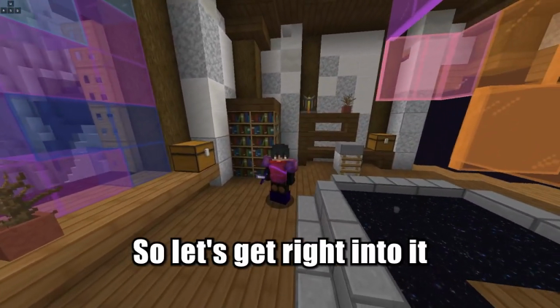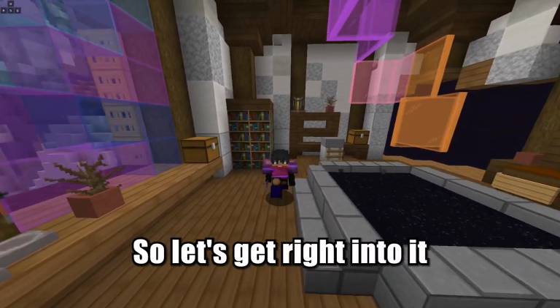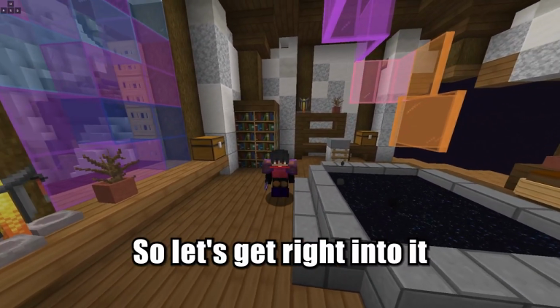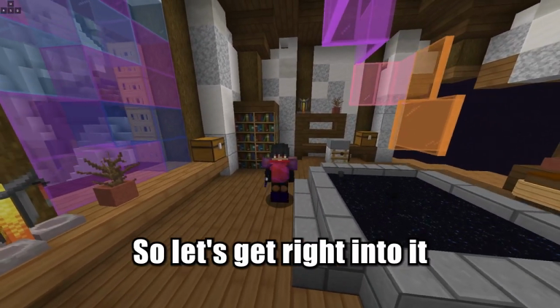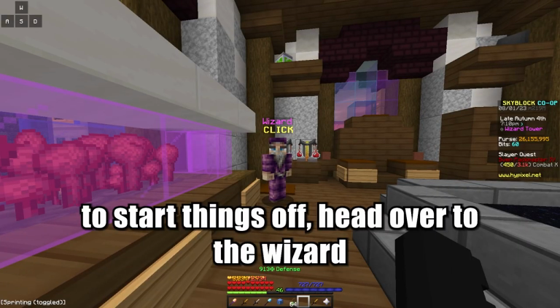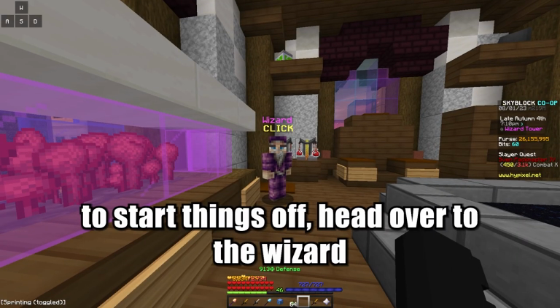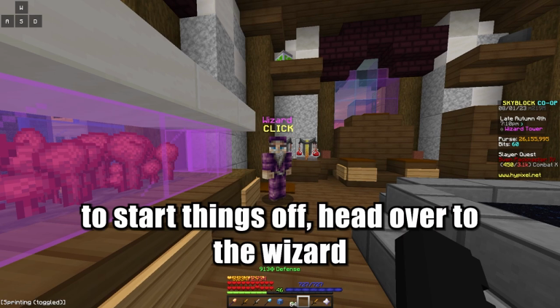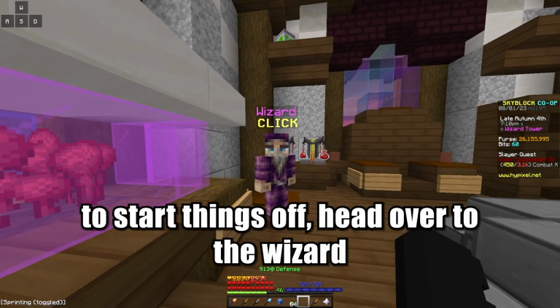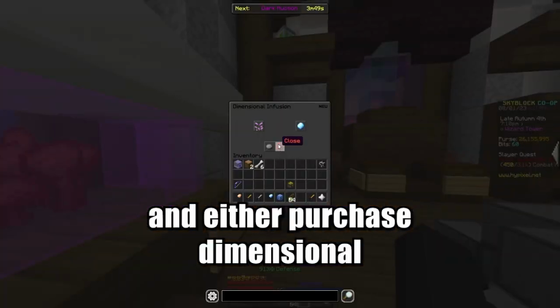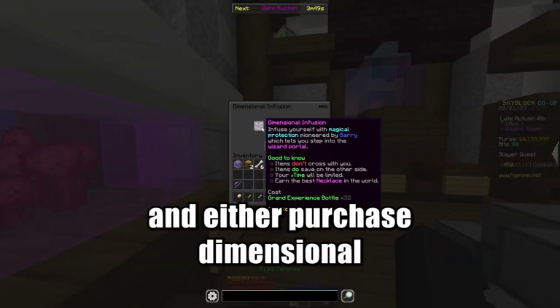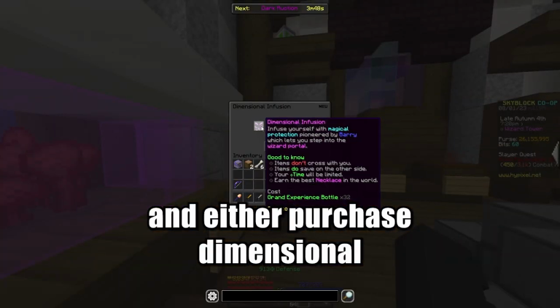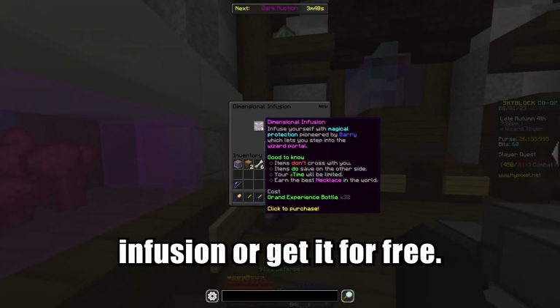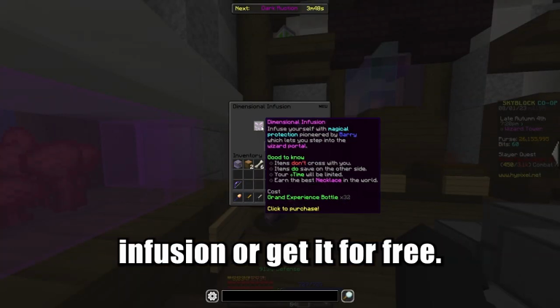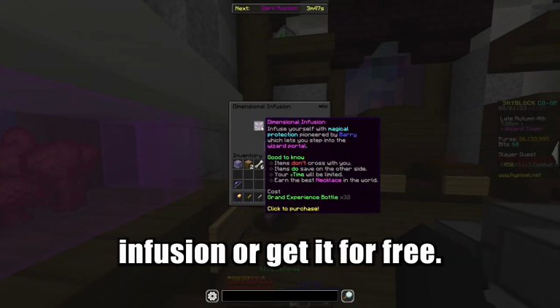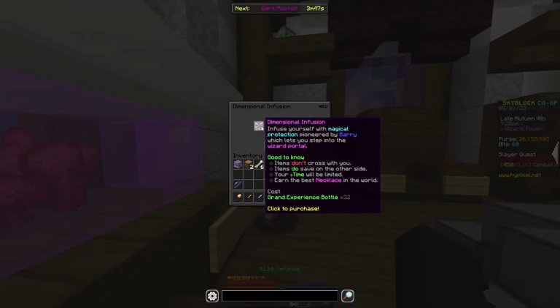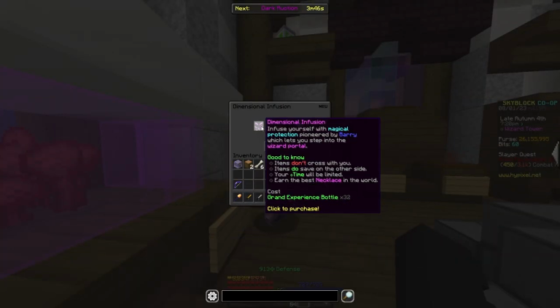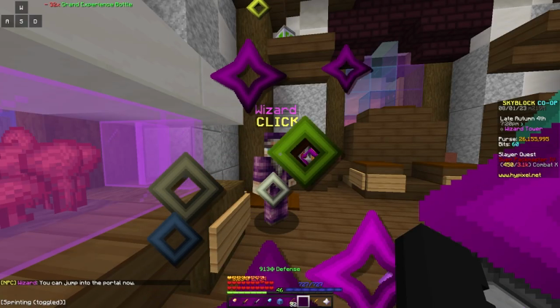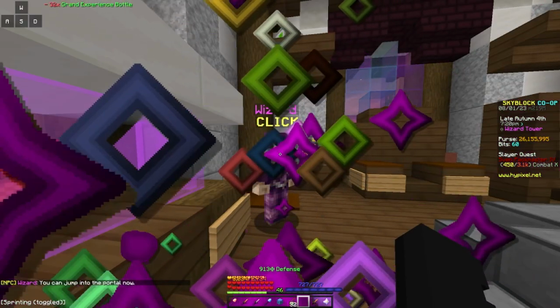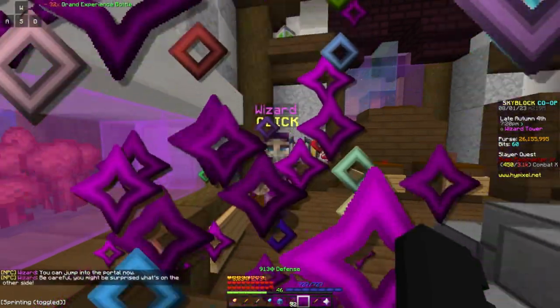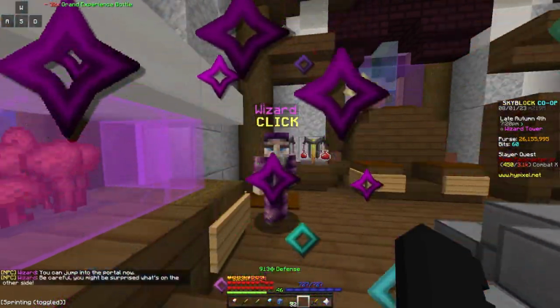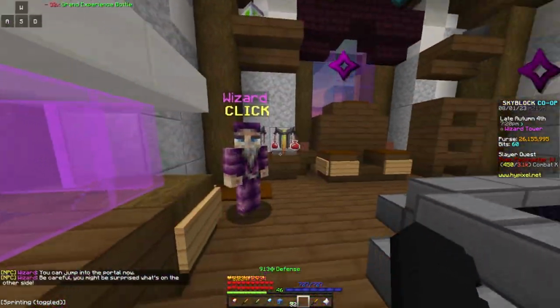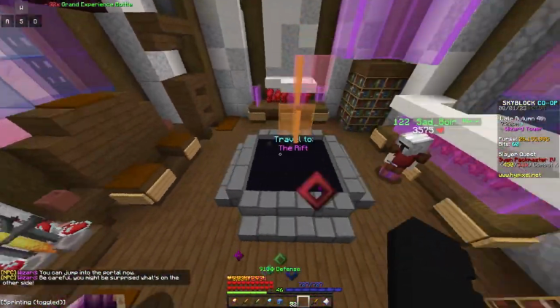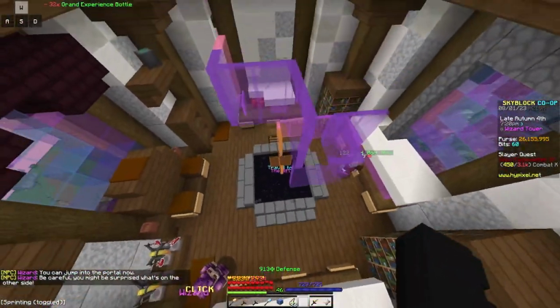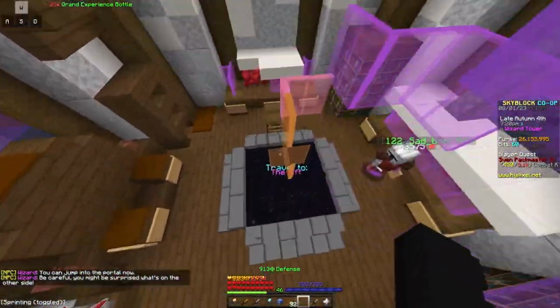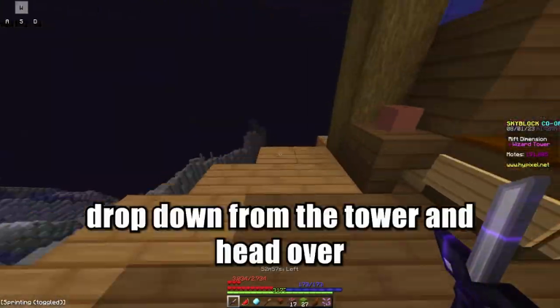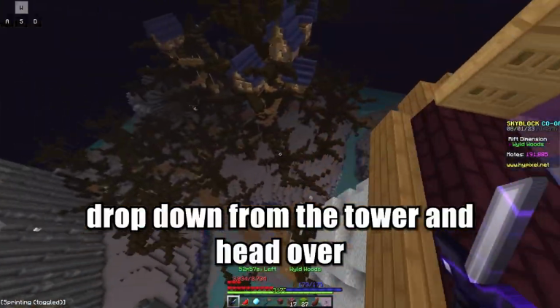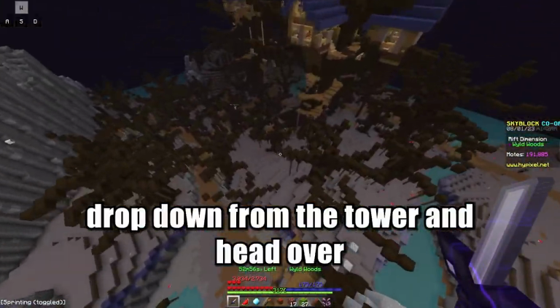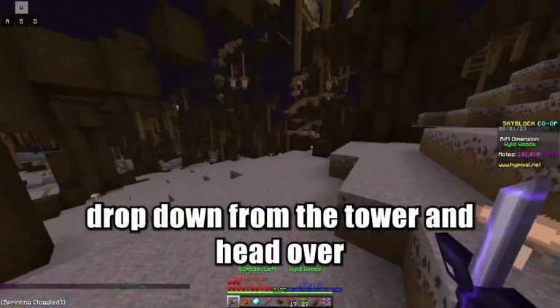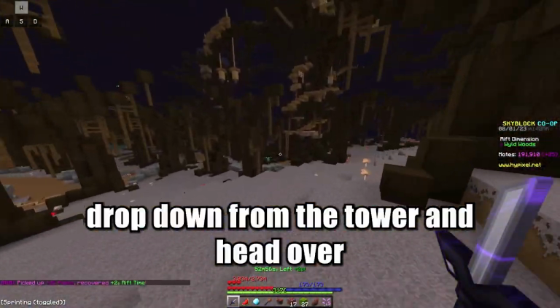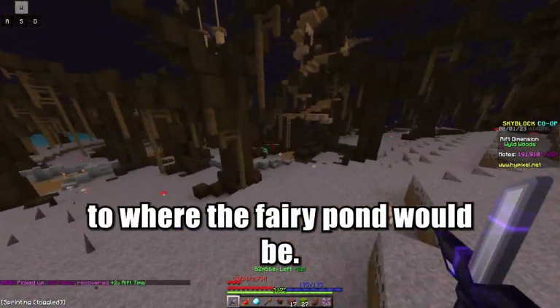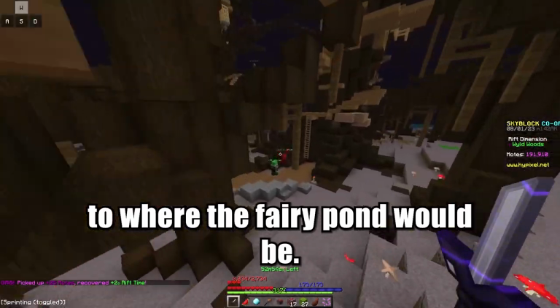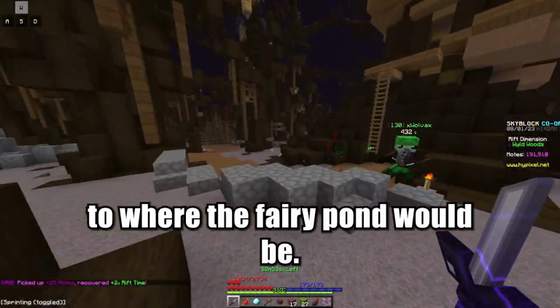So let's get right into it. To start things off, head over to the wizard and either purchase dimensional infusion or get it for free. Drop down from the tower and head over to where the fairy pond would be.